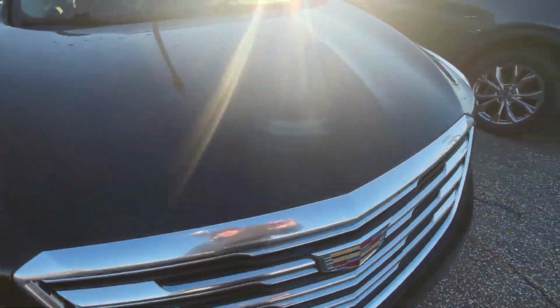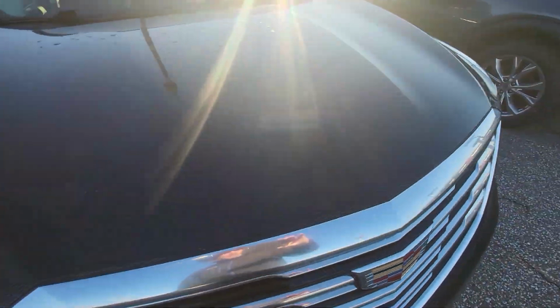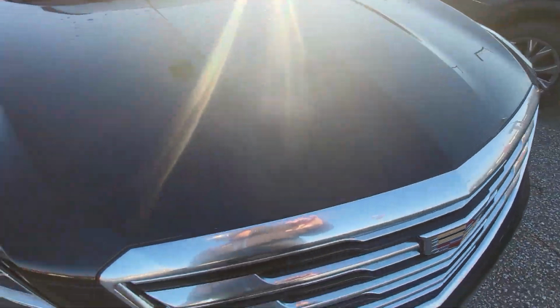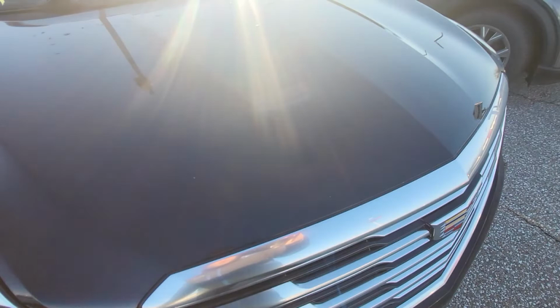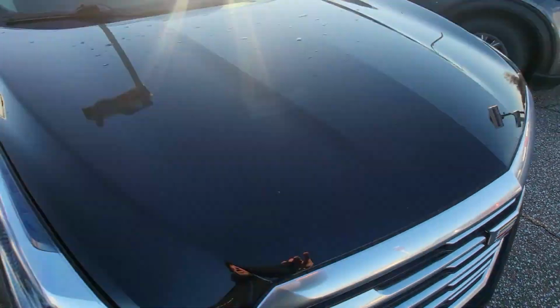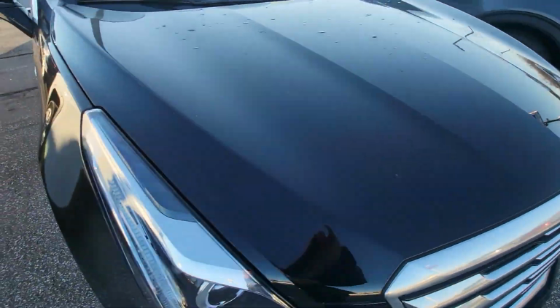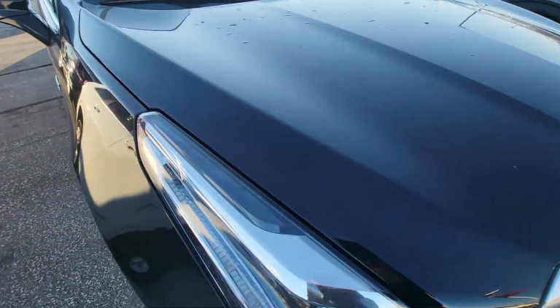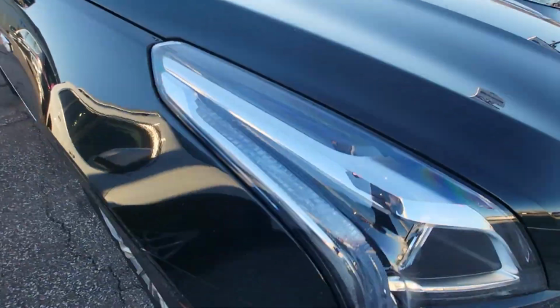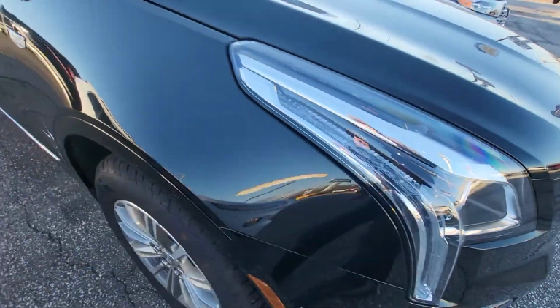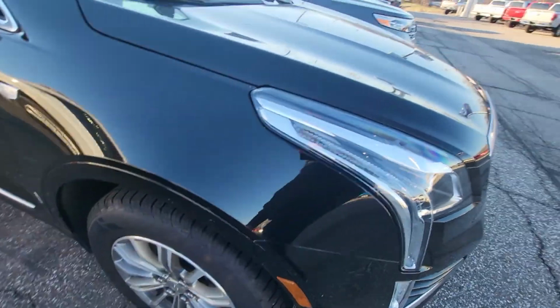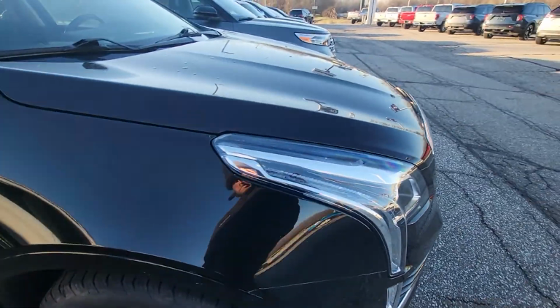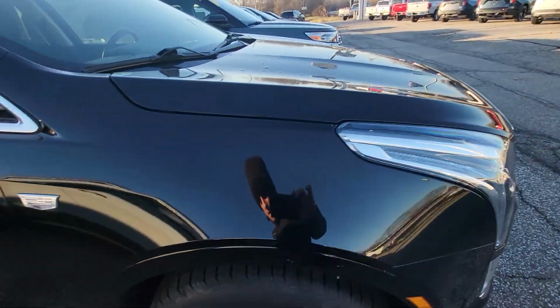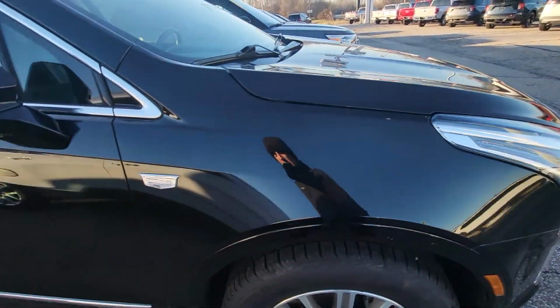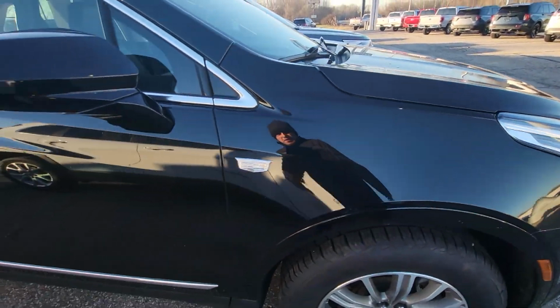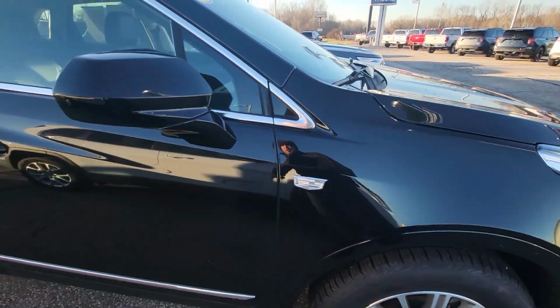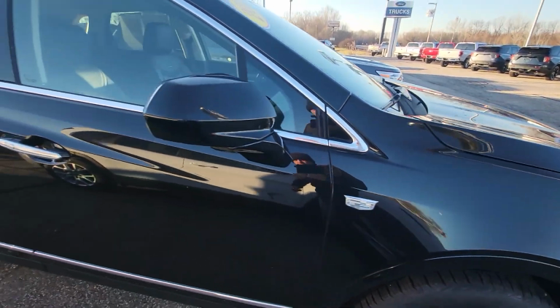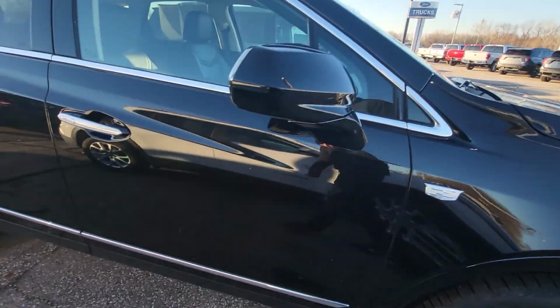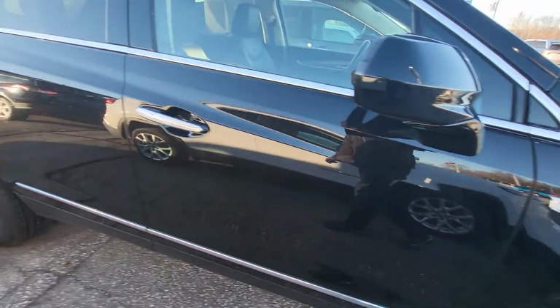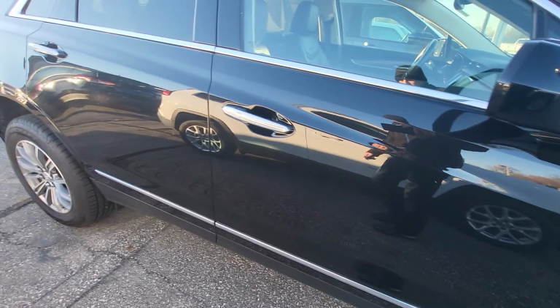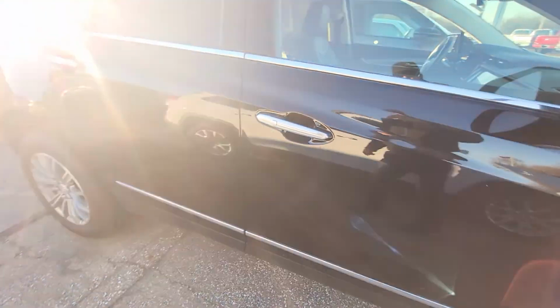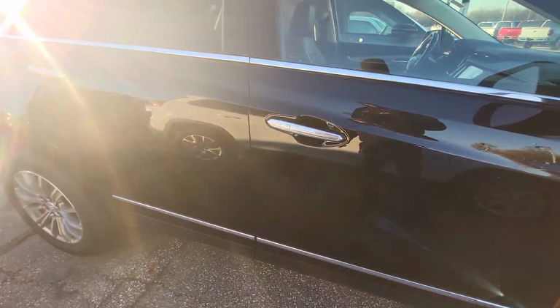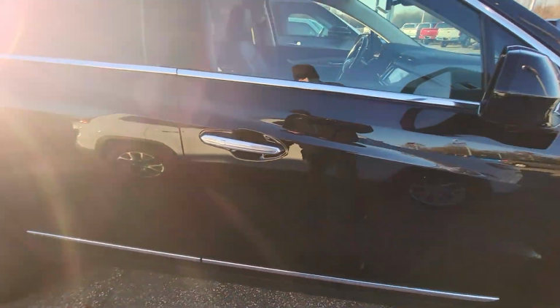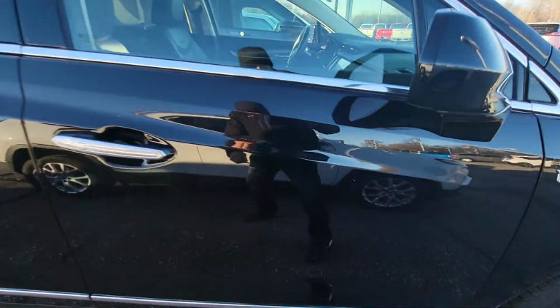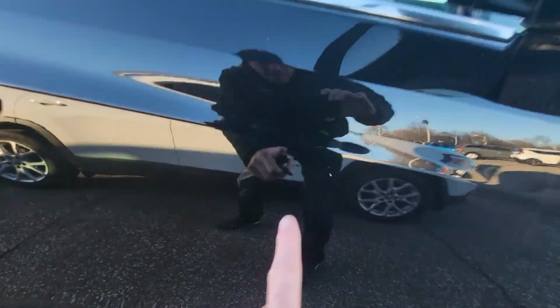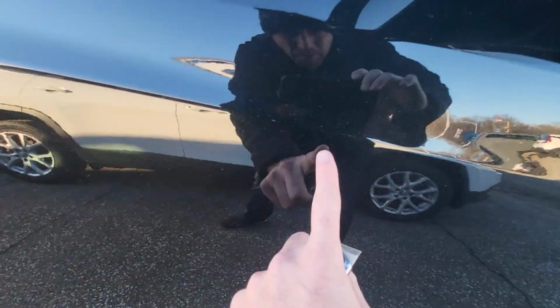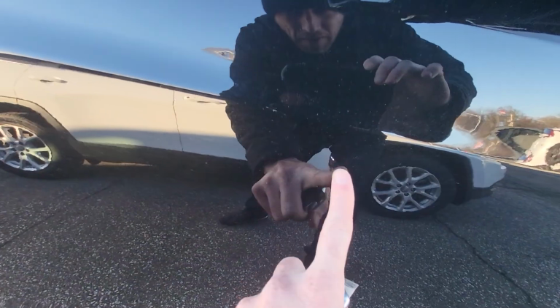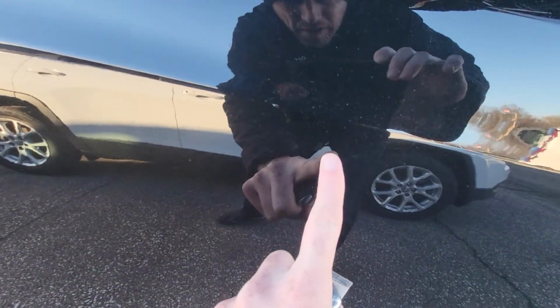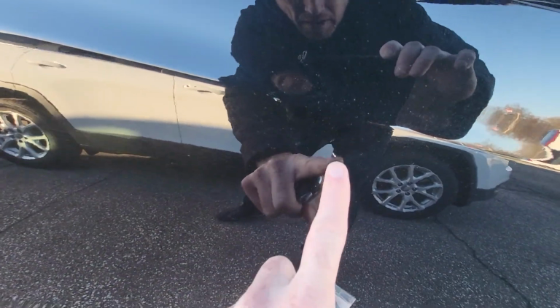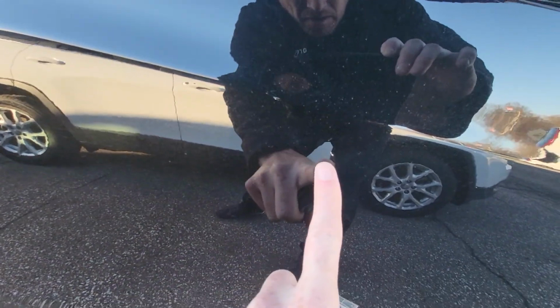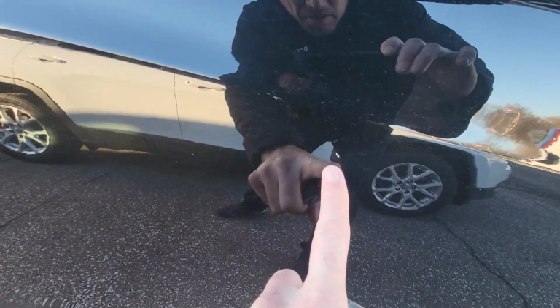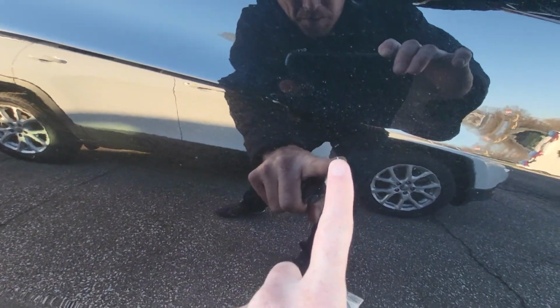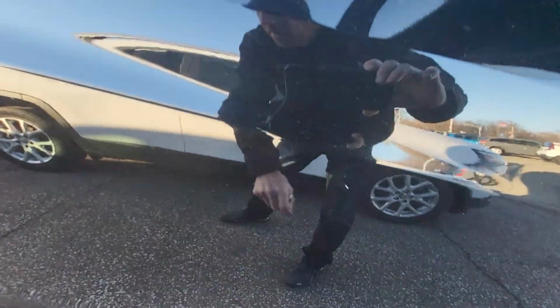Hood looks clean of anything. Nothing really to note on this side. Looks like it might have a little chip right there.